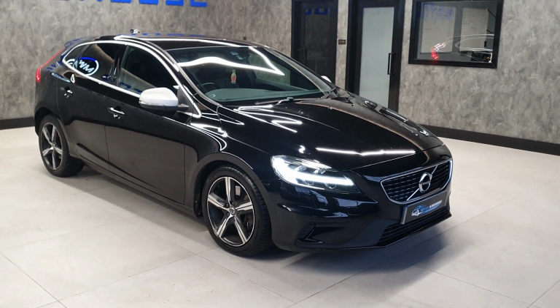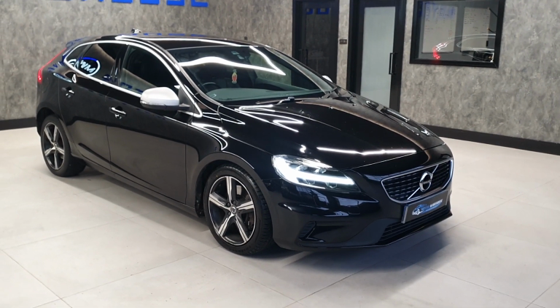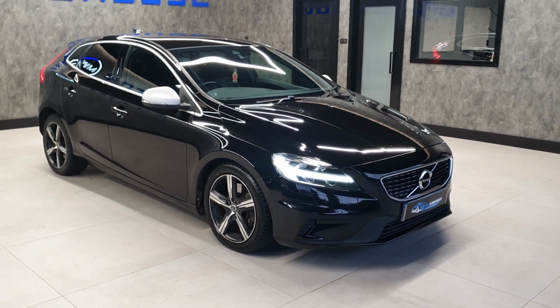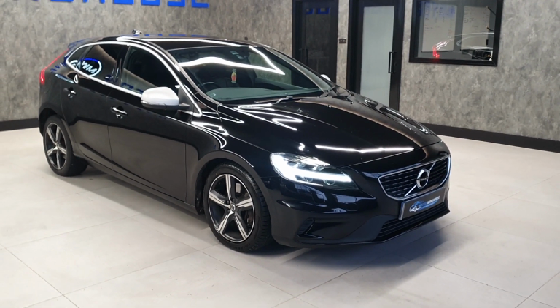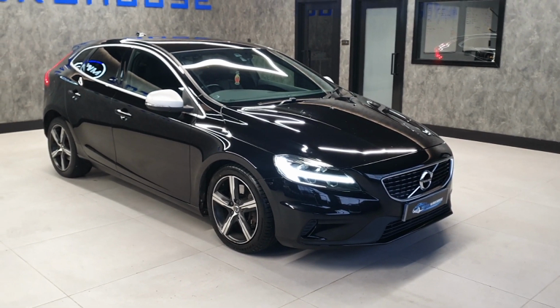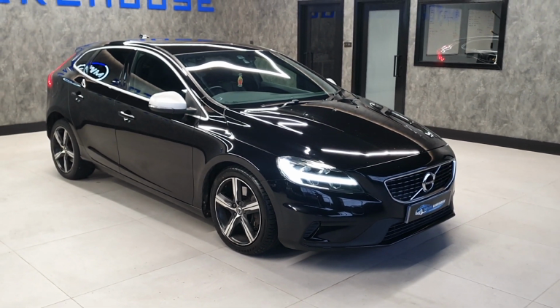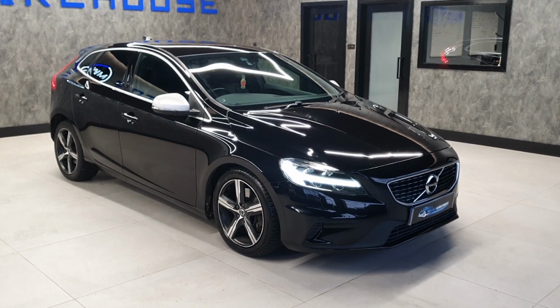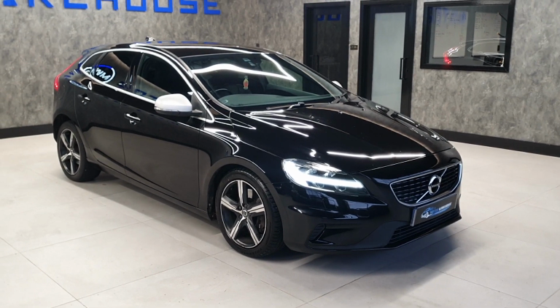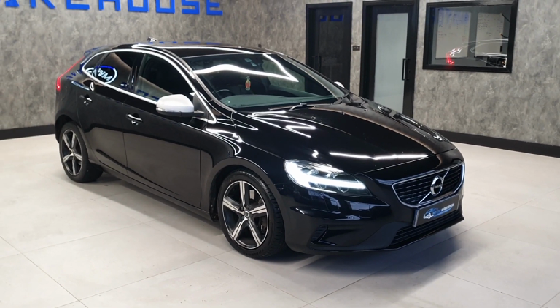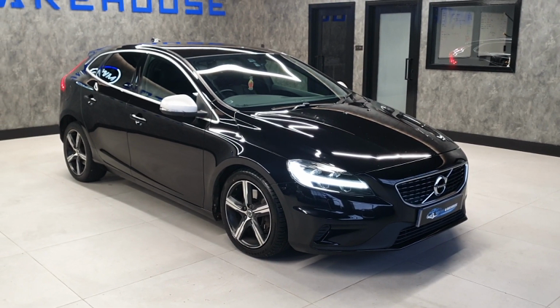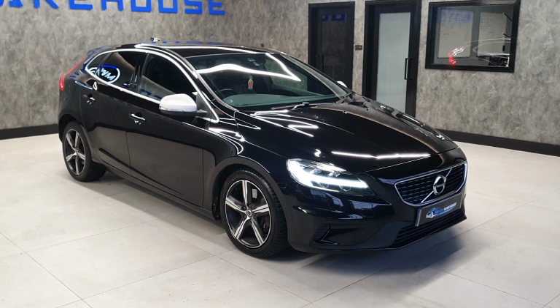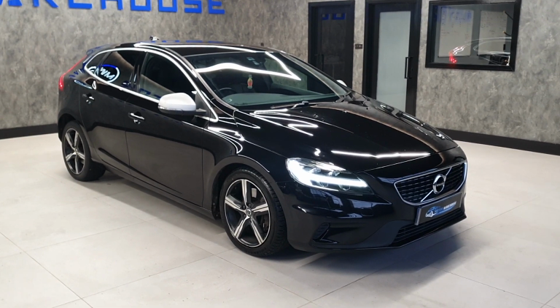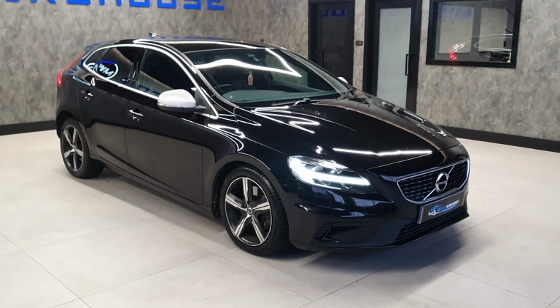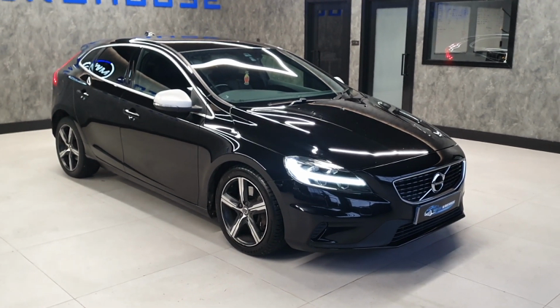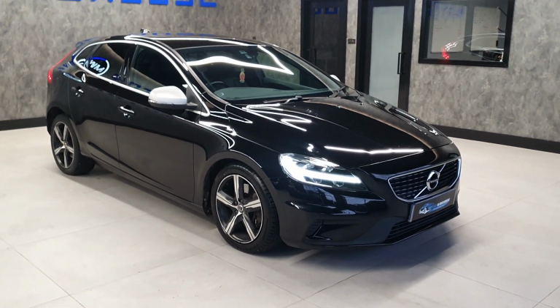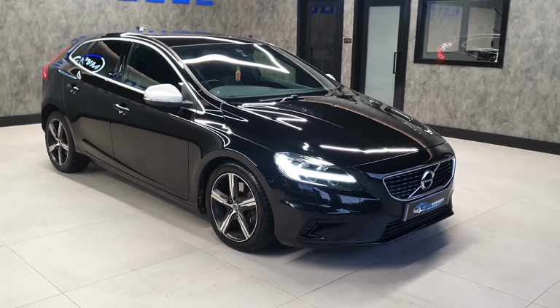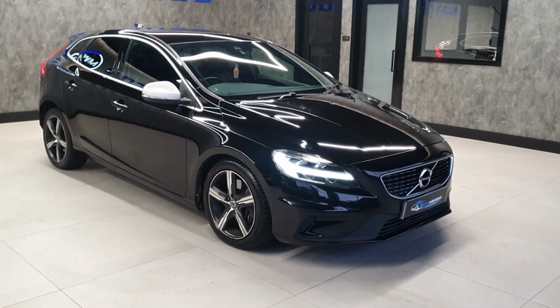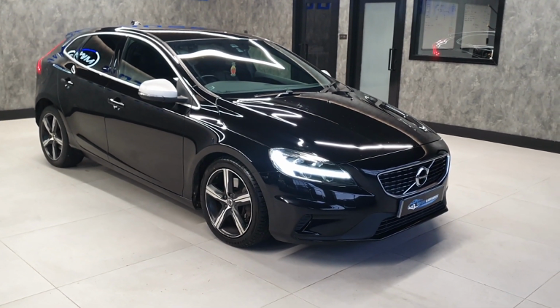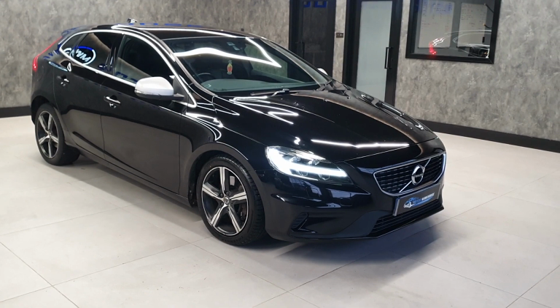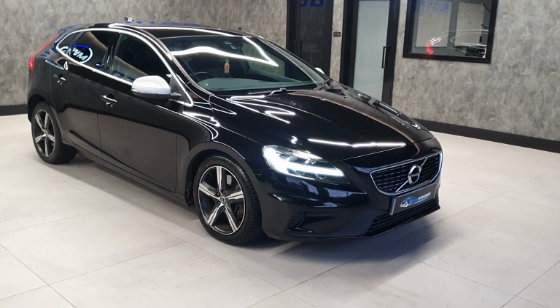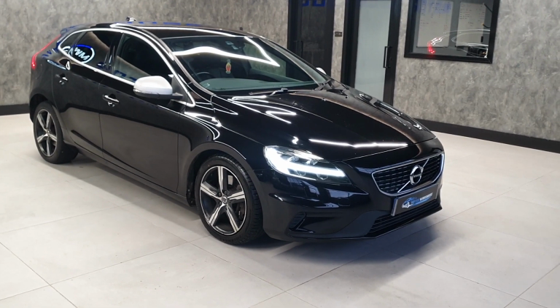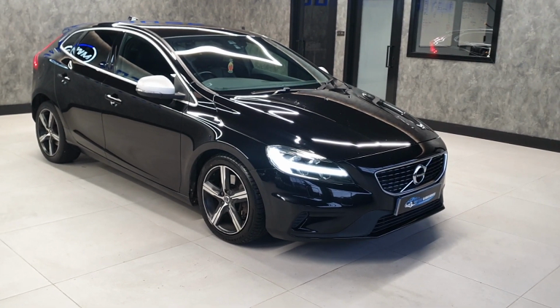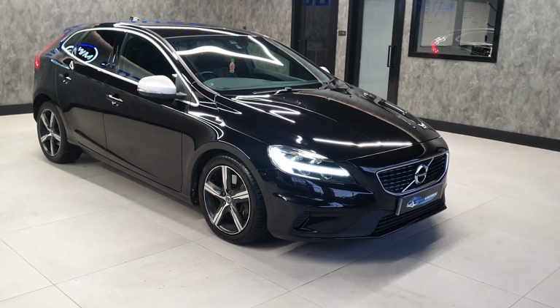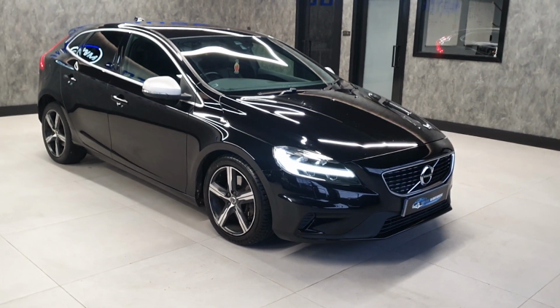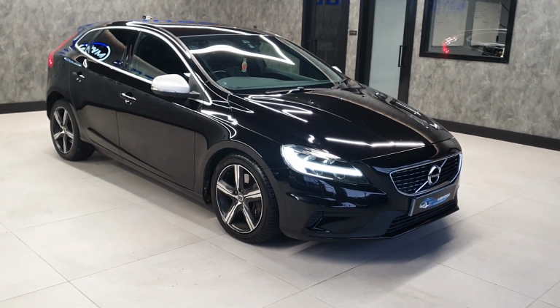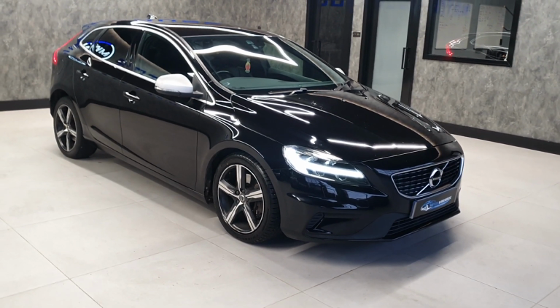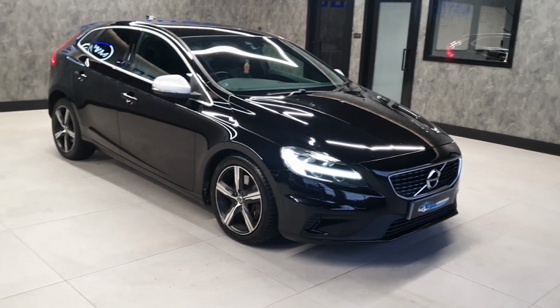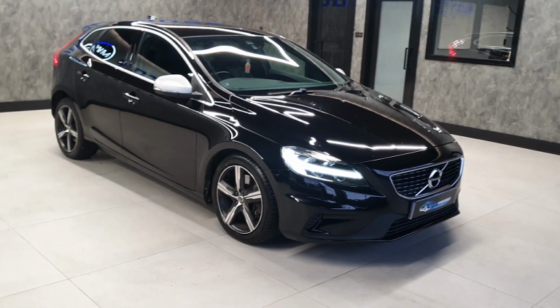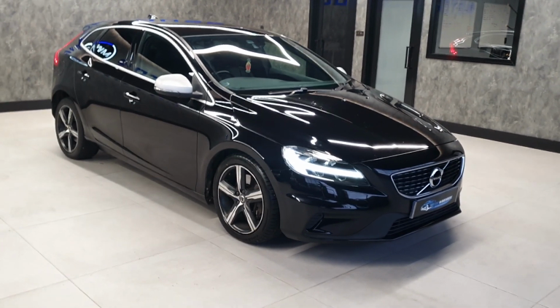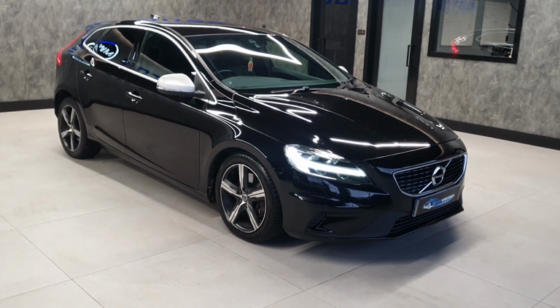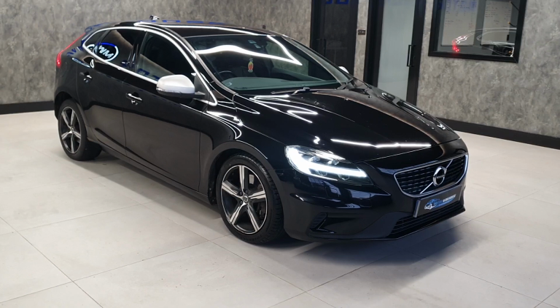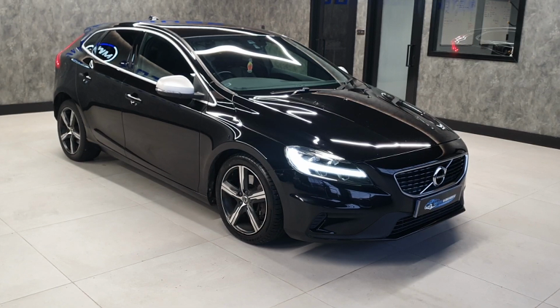Being a 2017, this uses the later Euro 6 engine, so it's both ULEZ and clean air zone compliant, meaning you don't have to pay the charges when driving in those zones. Being the two litre diesel, especially with the later engine, MPG figures are well into the 60s and 70s.